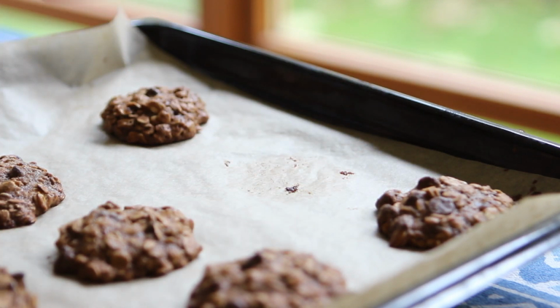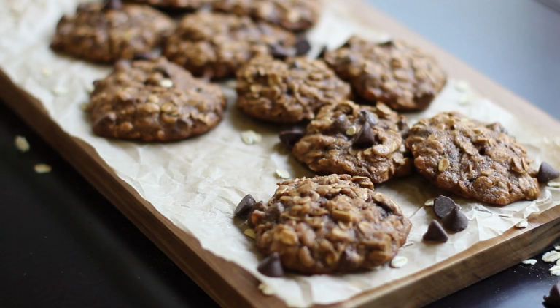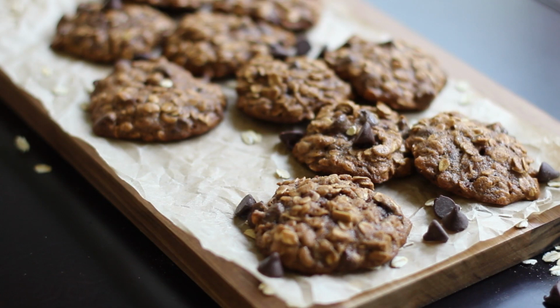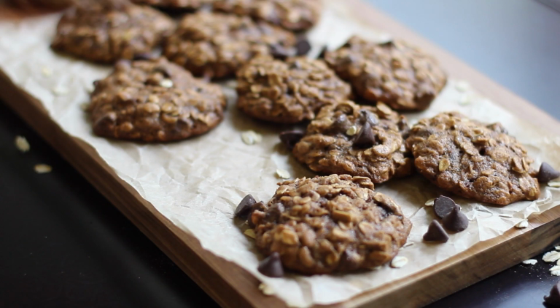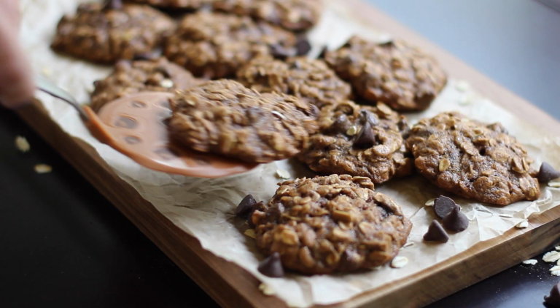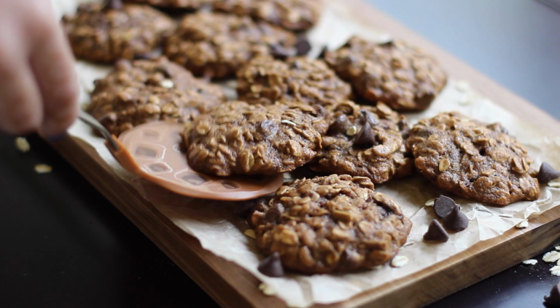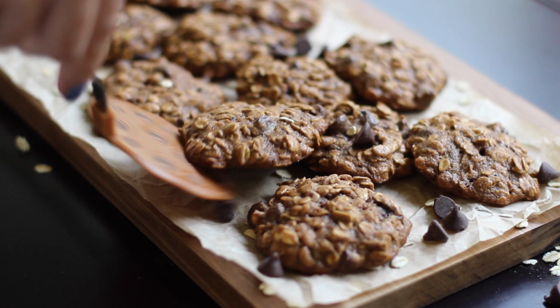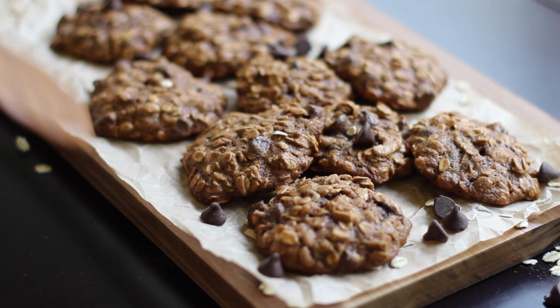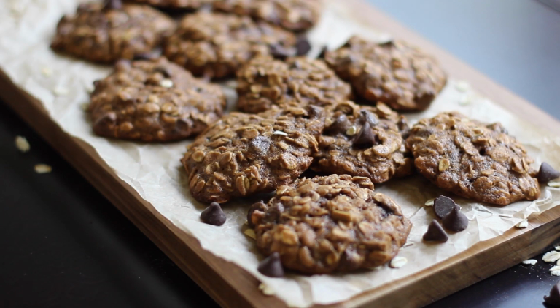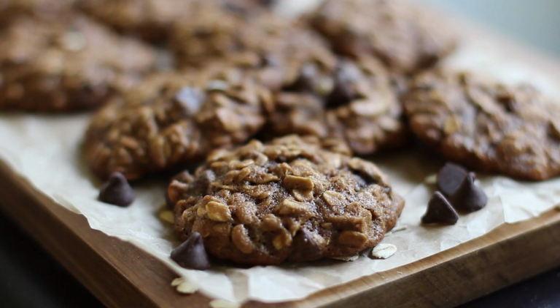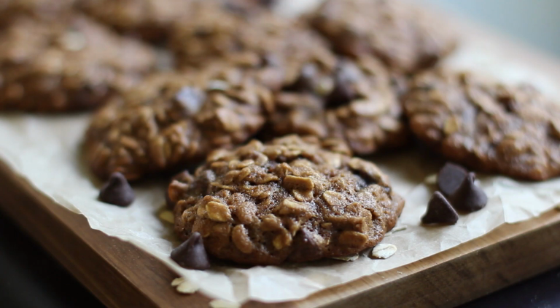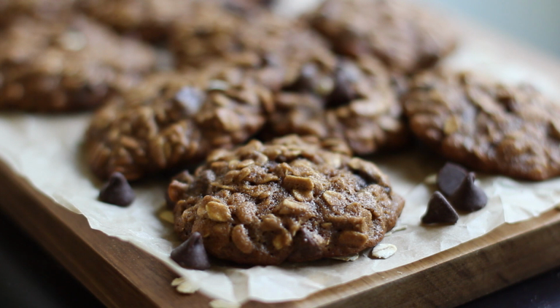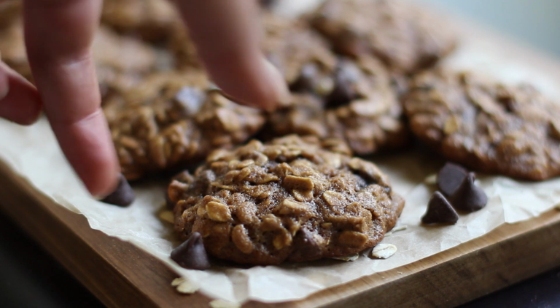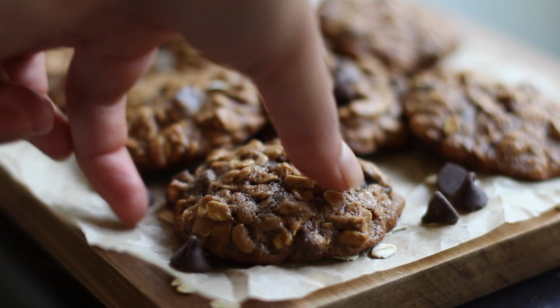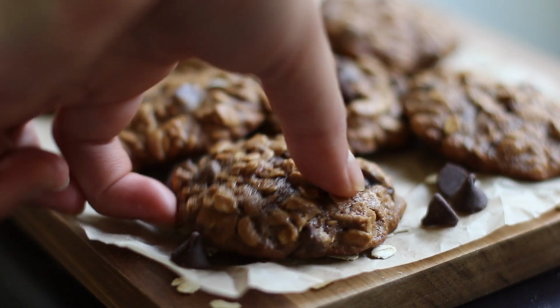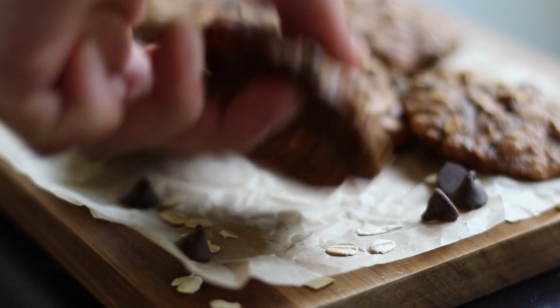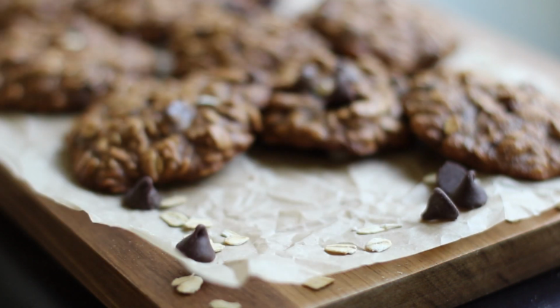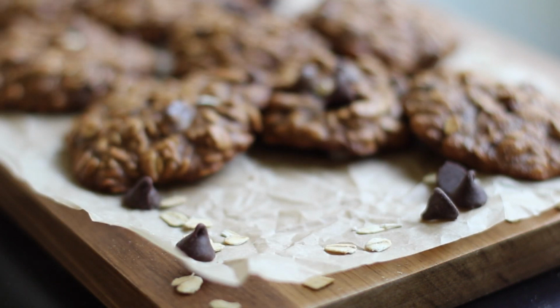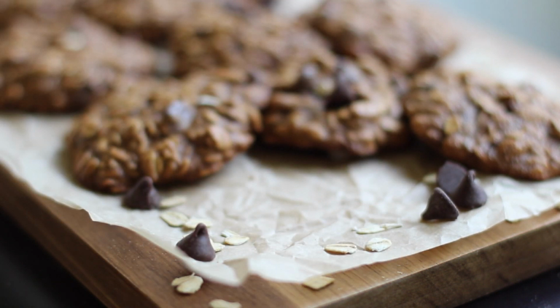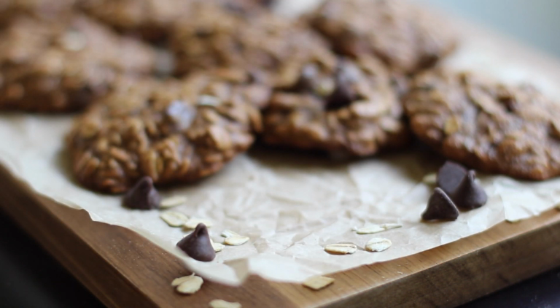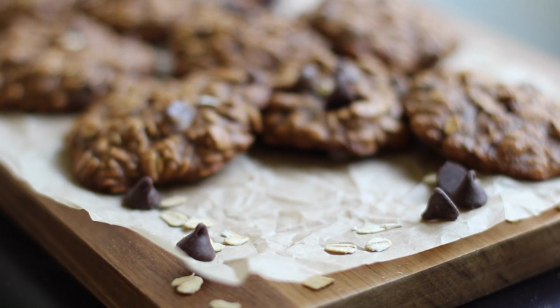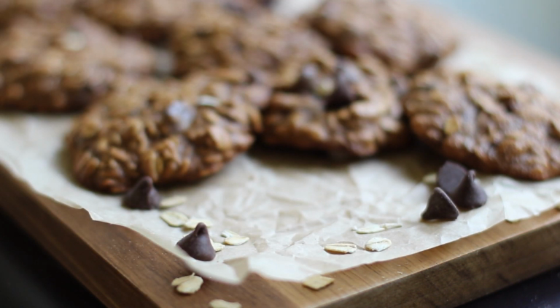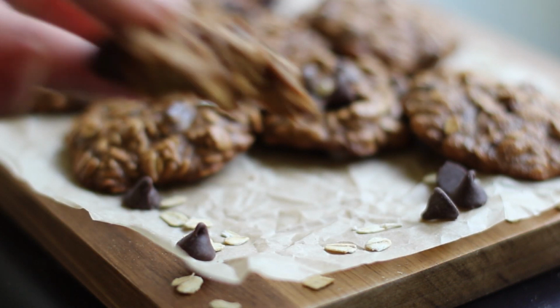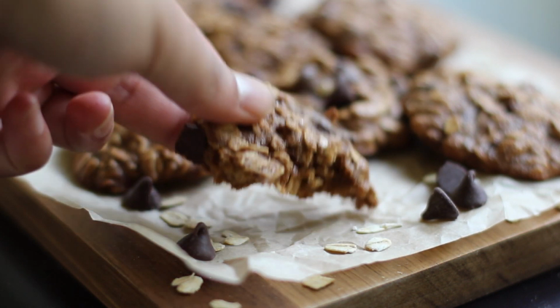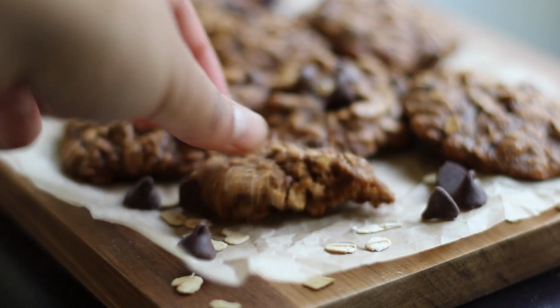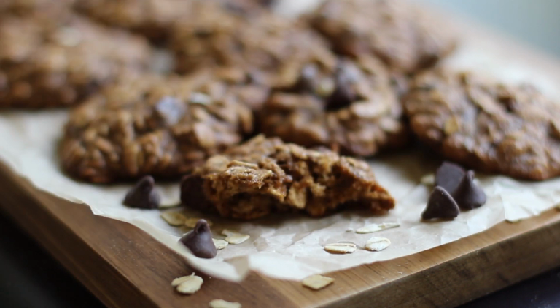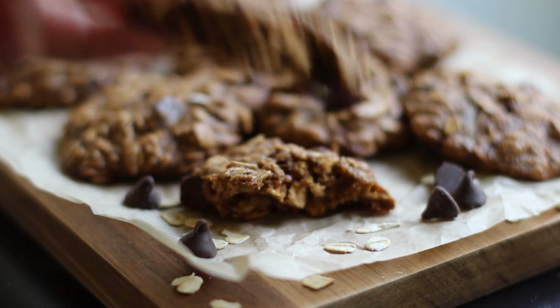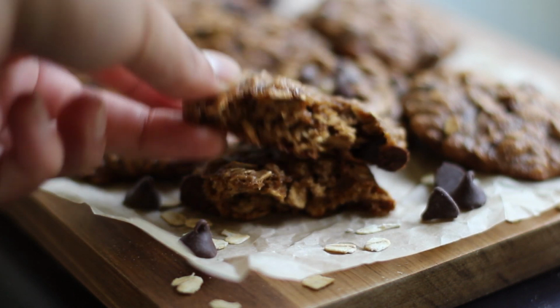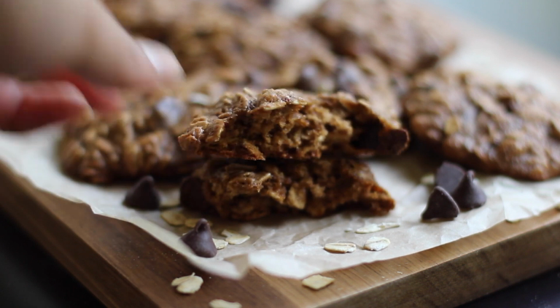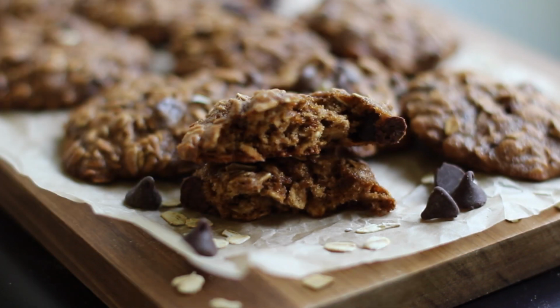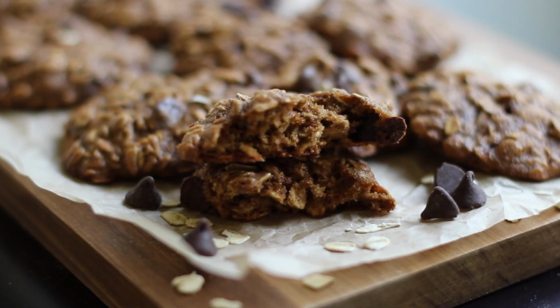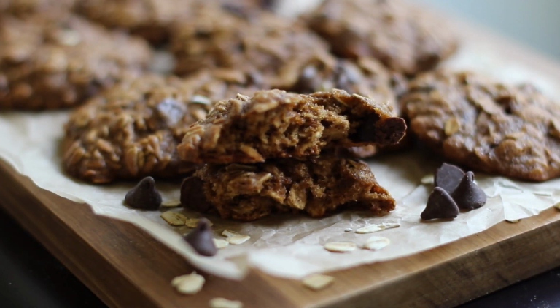These were incredibly soft, chewy, and I found it difficult to resist eating the batter, let alone the cookie. A batch of 20 of these lasted less than 10 minutes in our house.